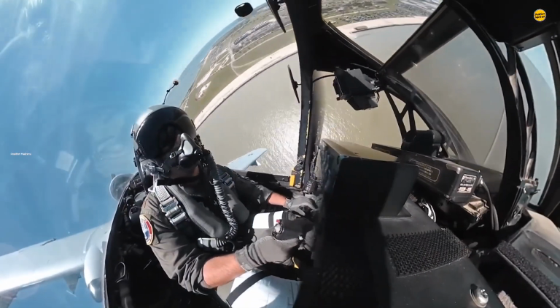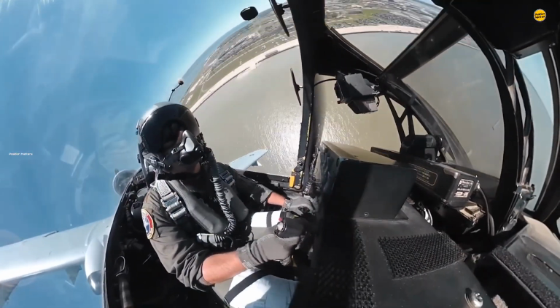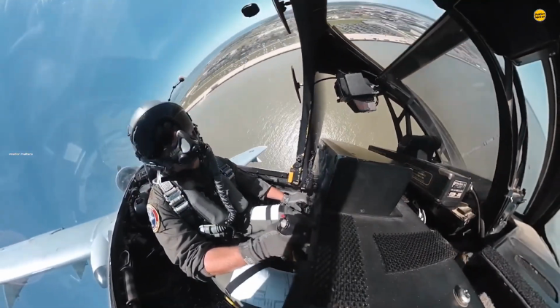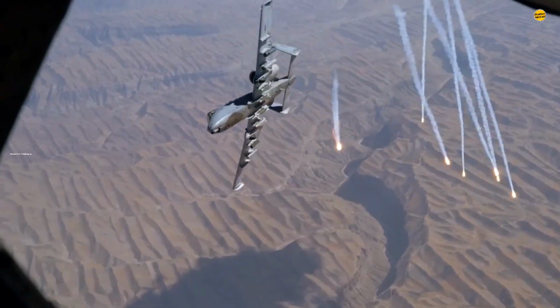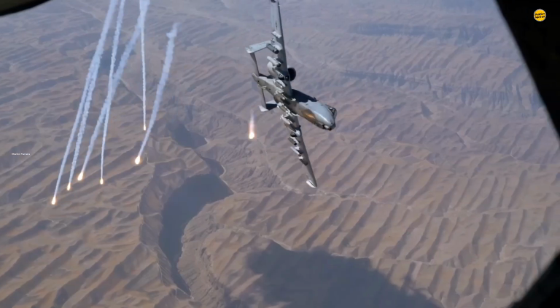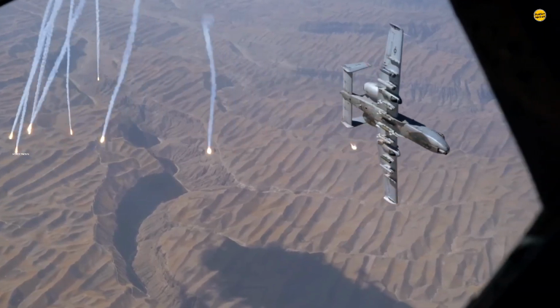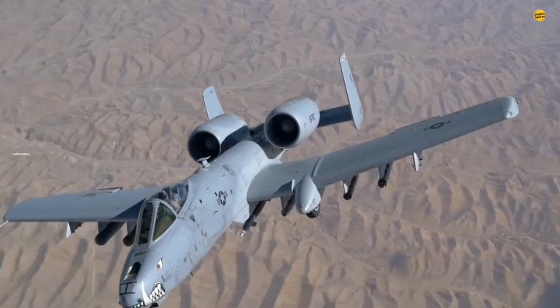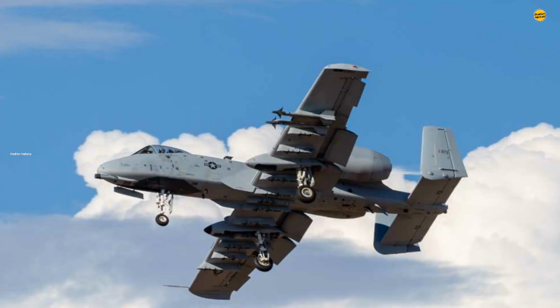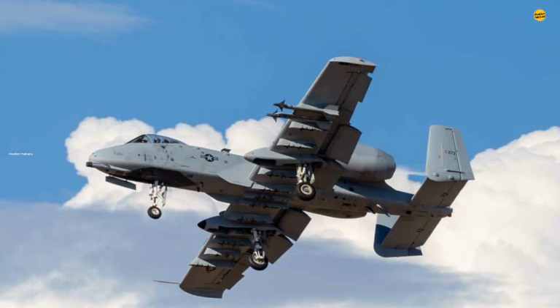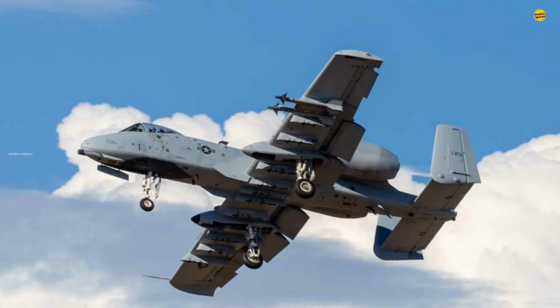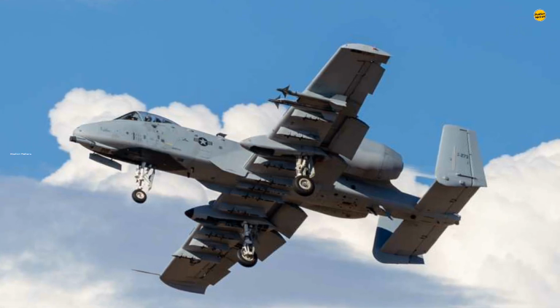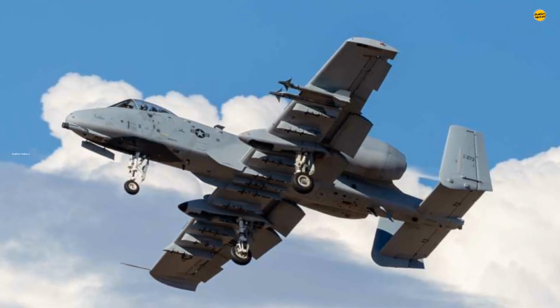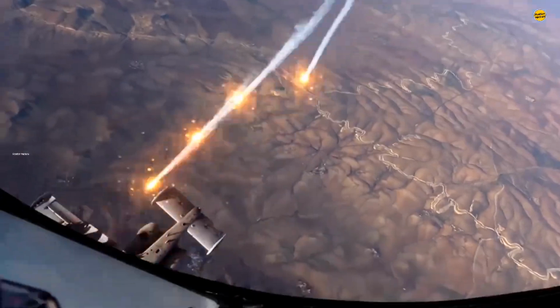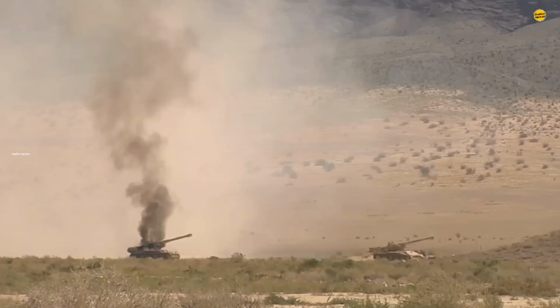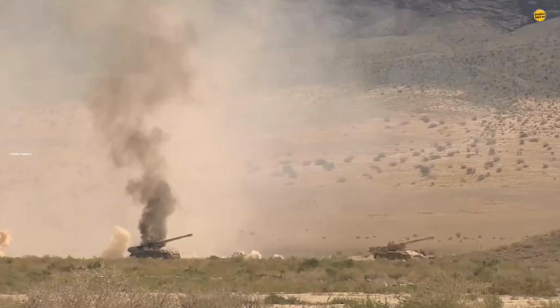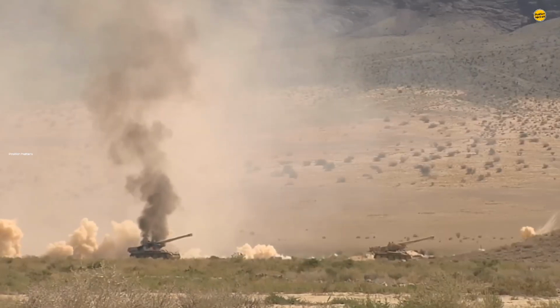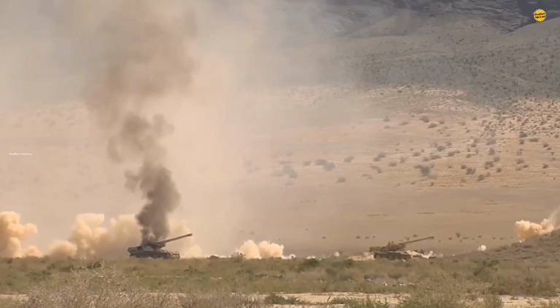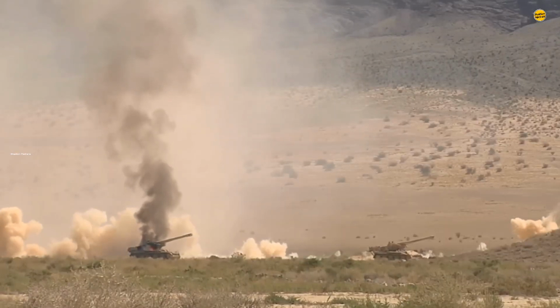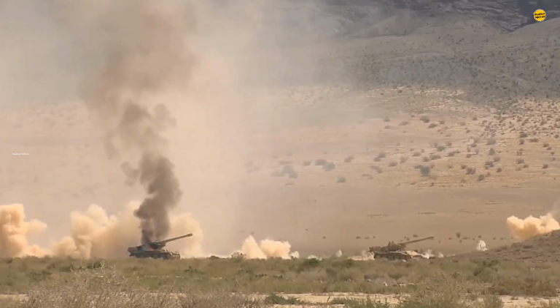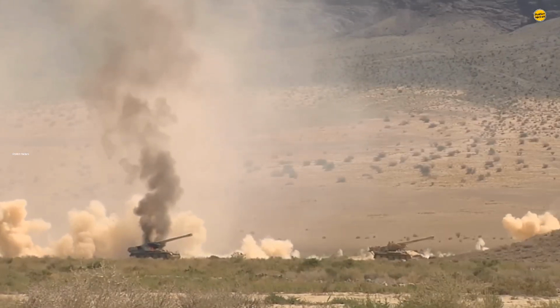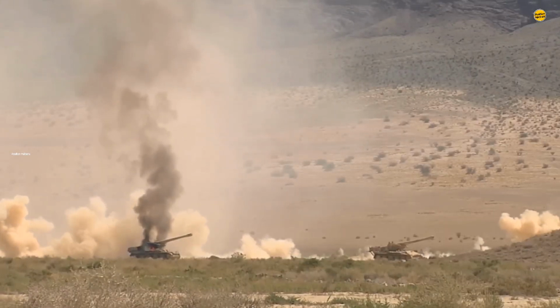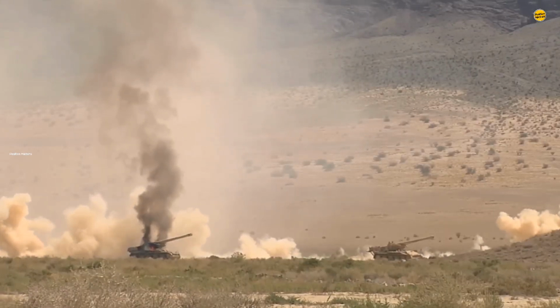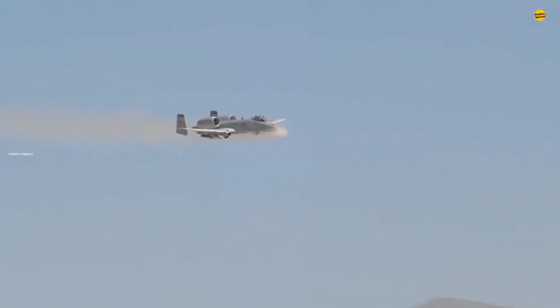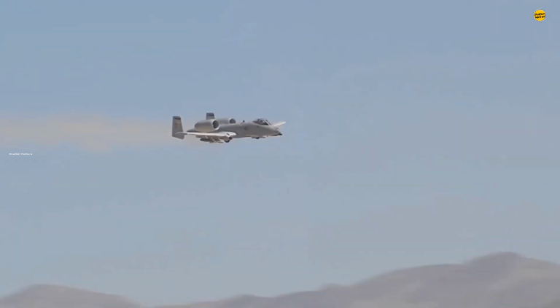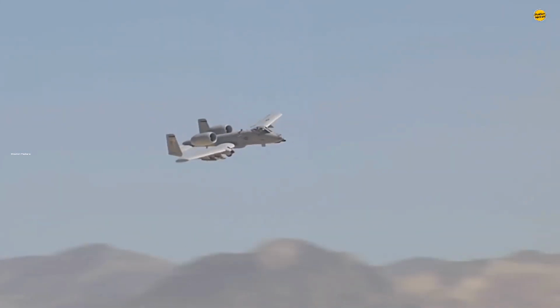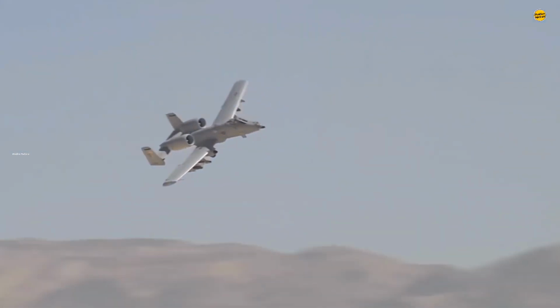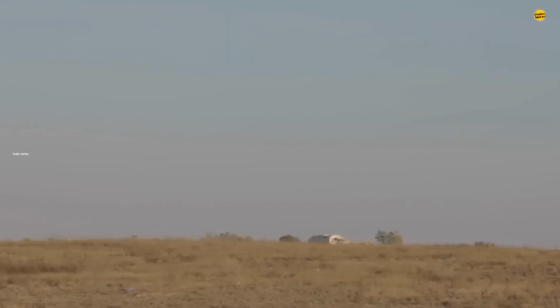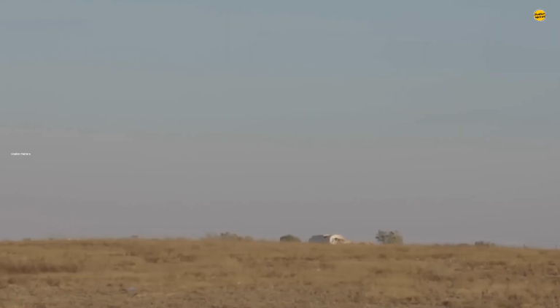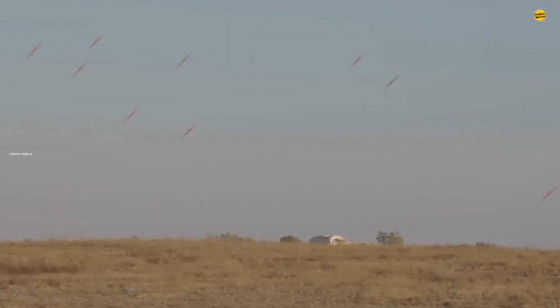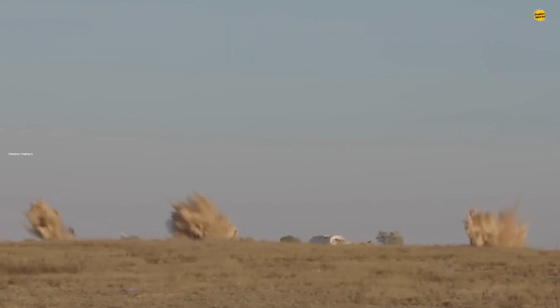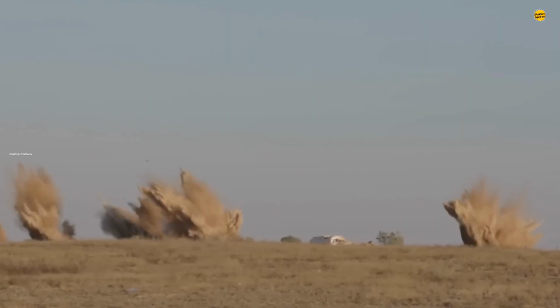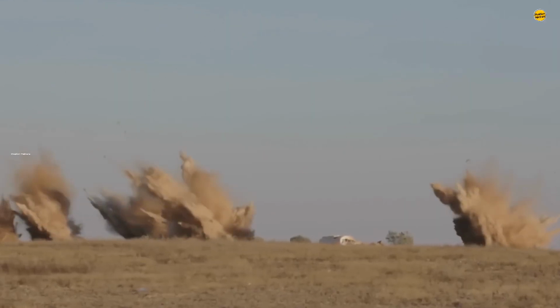The Warthog also carries joint direct attack munitions, a countermeasure pod ALQ-131, and Sidewinder missiles for self-defense. The A-10 was designed for a high level of survivability, flying low-altitude close air support and forward observer missions.